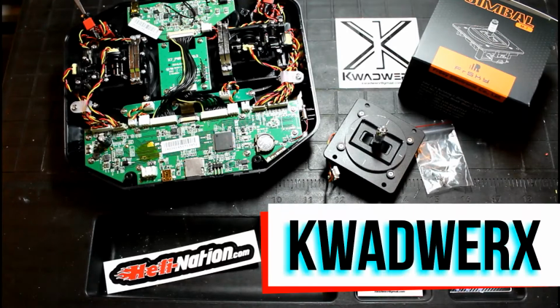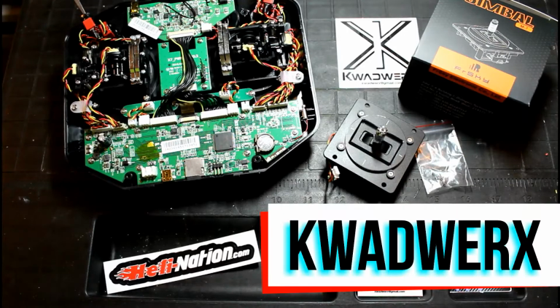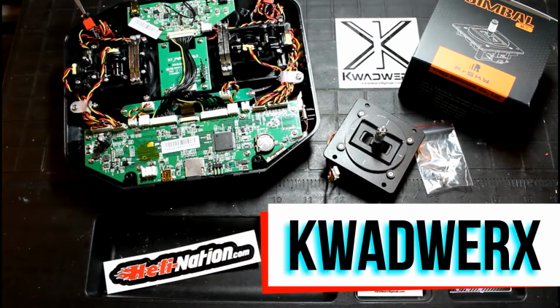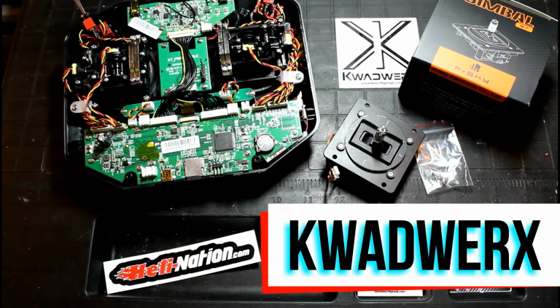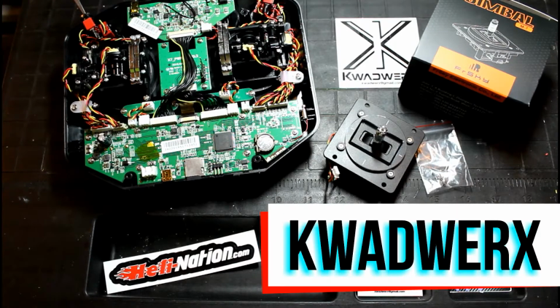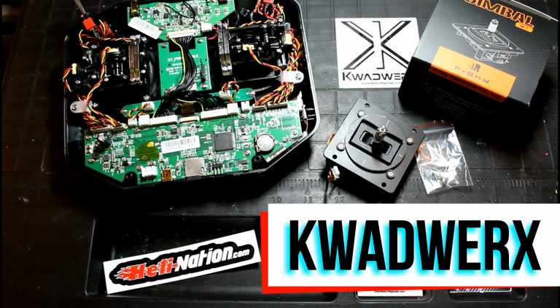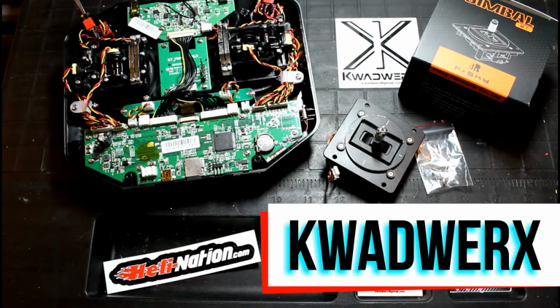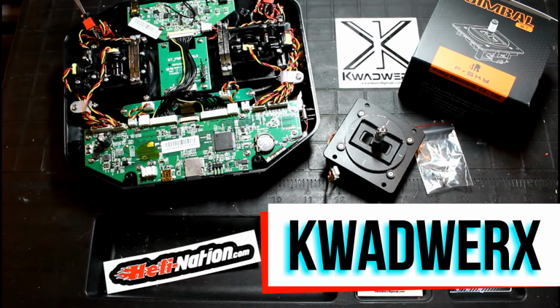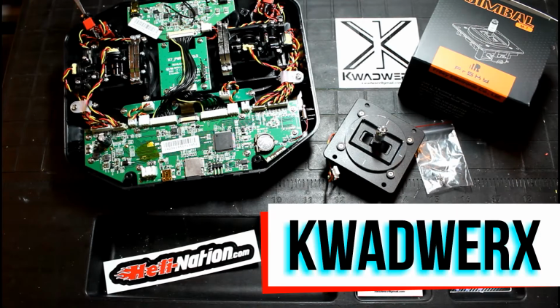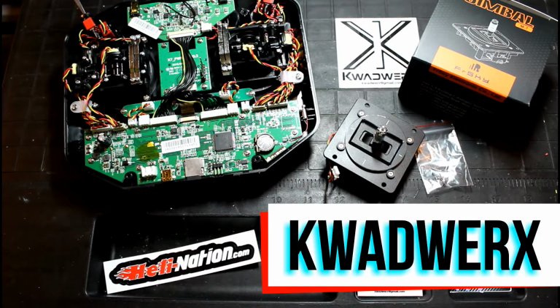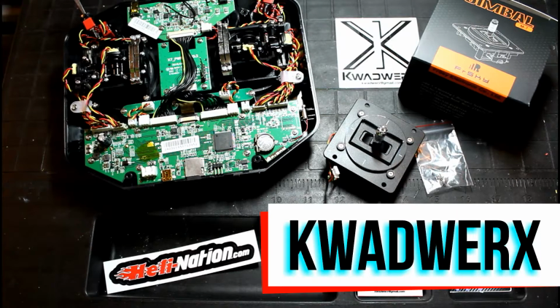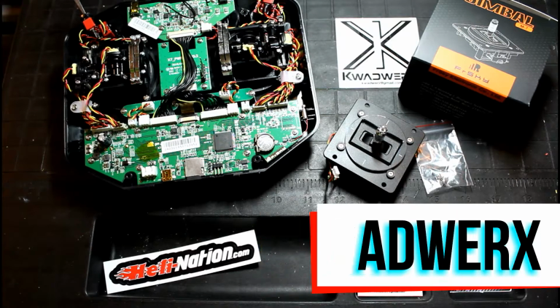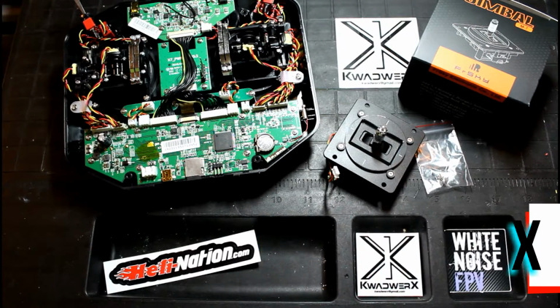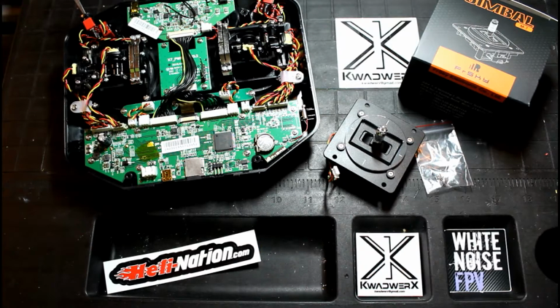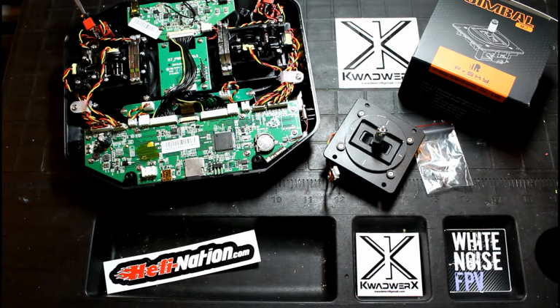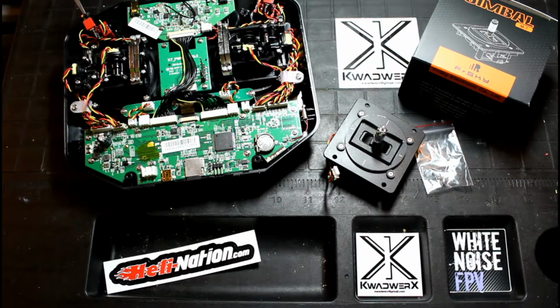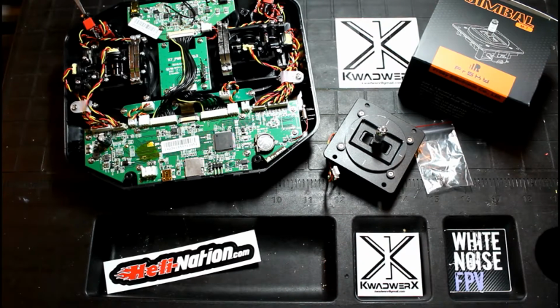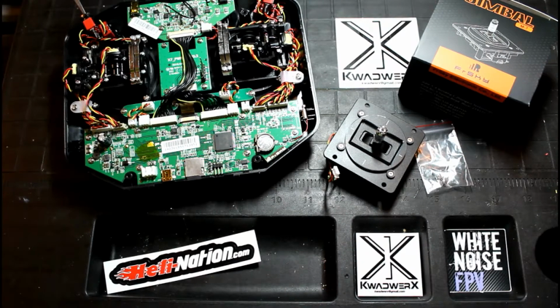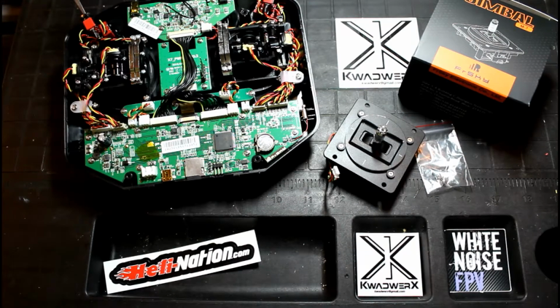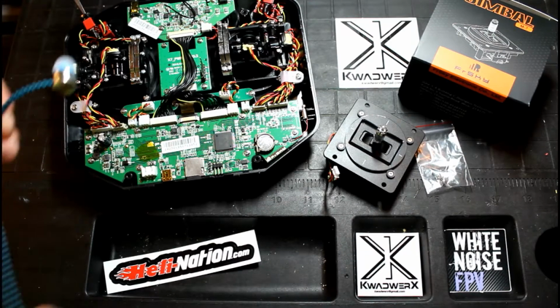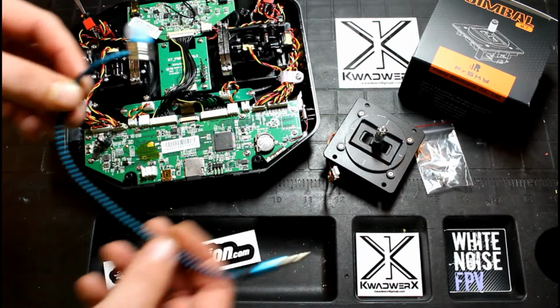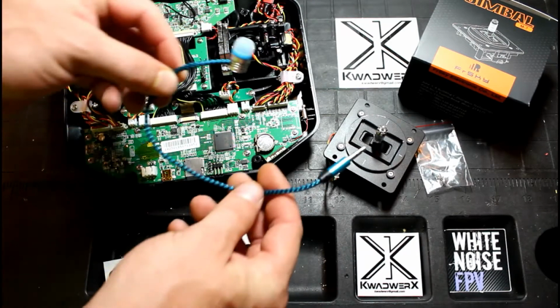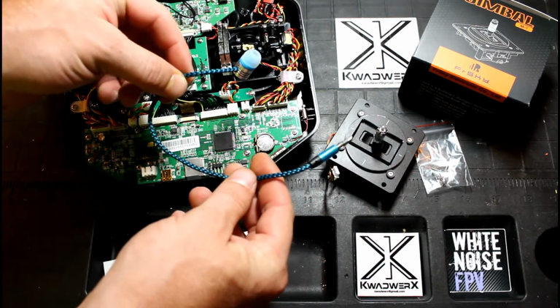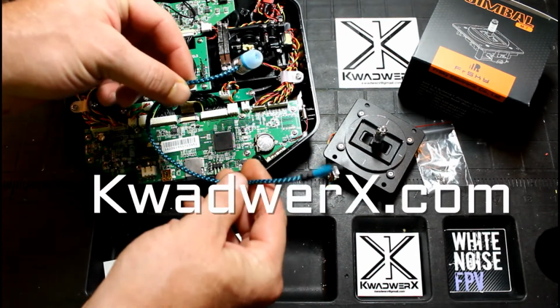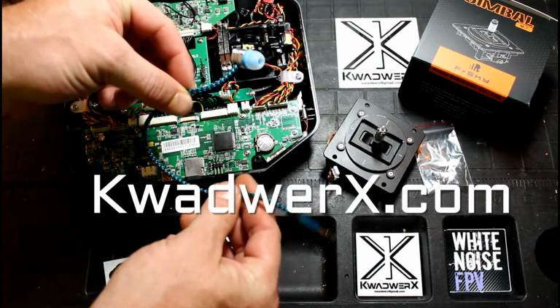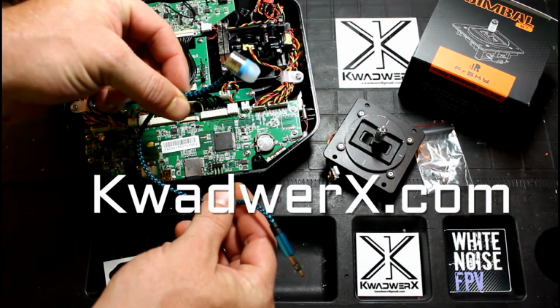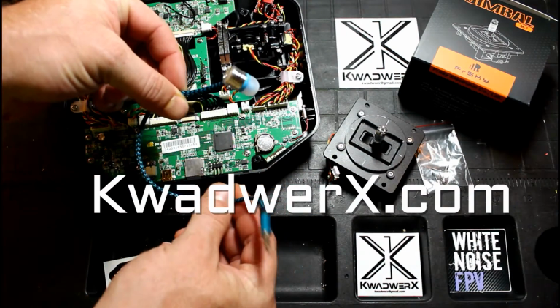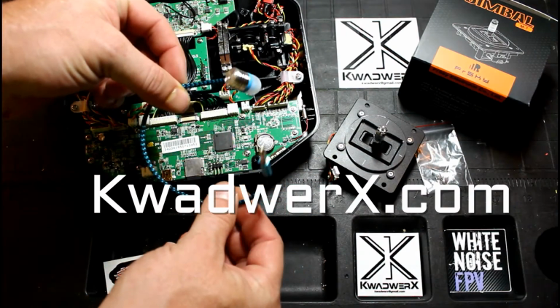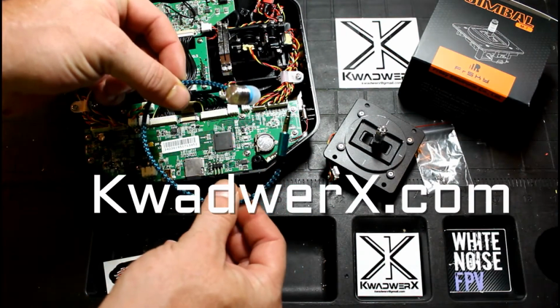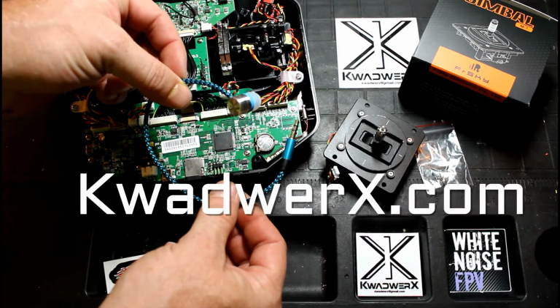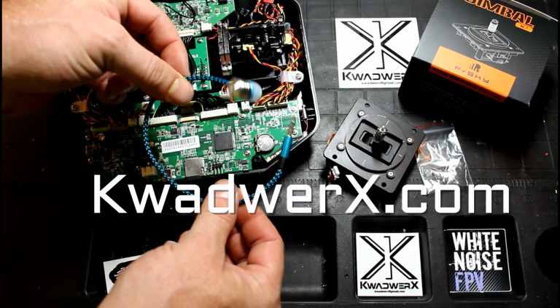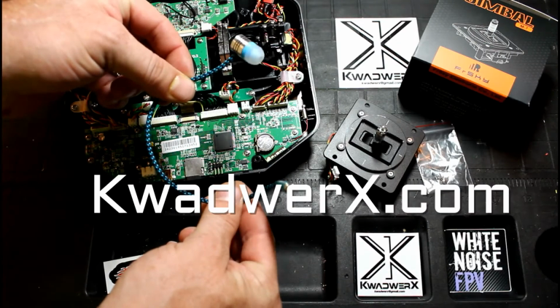What's going on guys, Jake aka RattledRC from Quadworks. Little plug here, FPV Earbuds, check us out, quadworks.com.